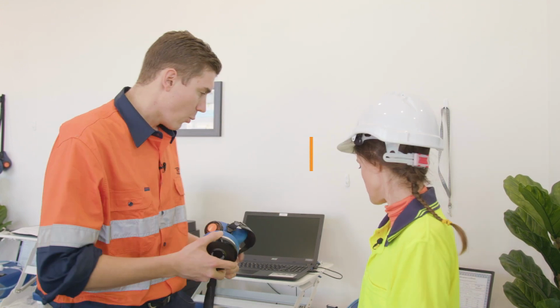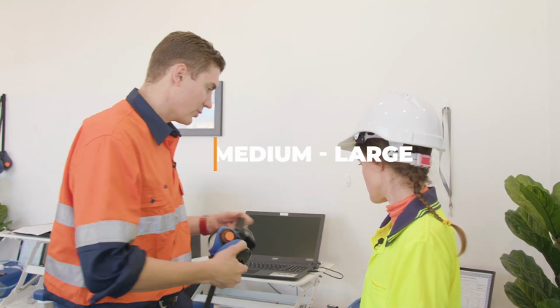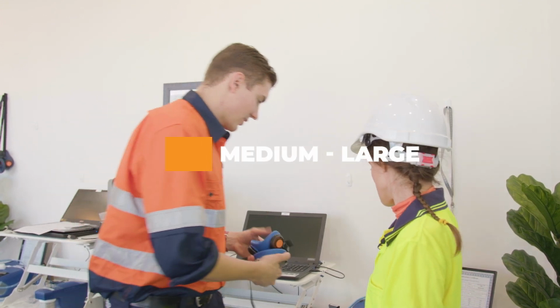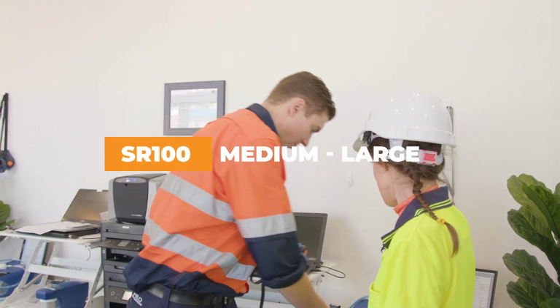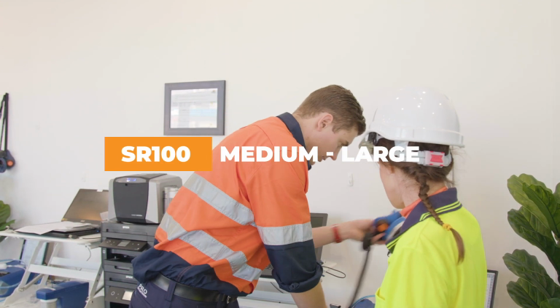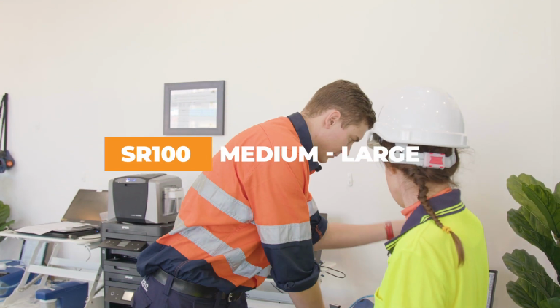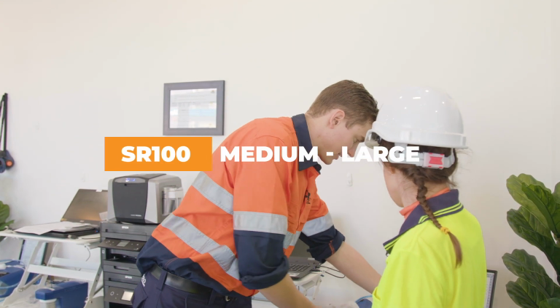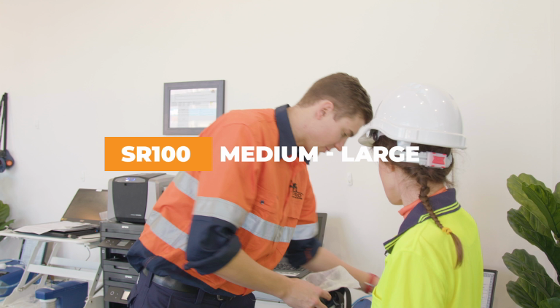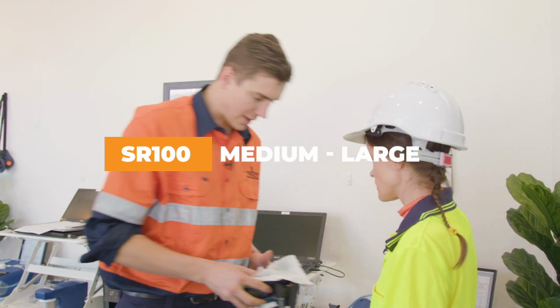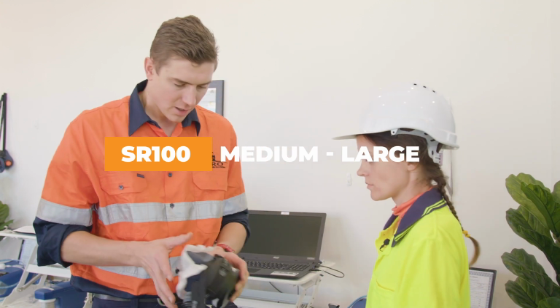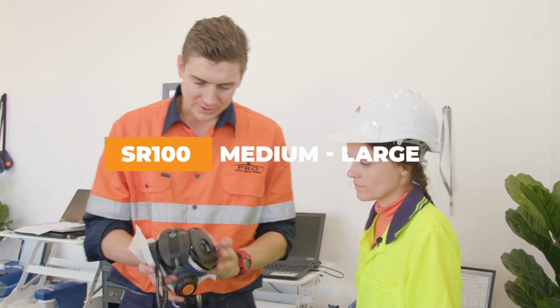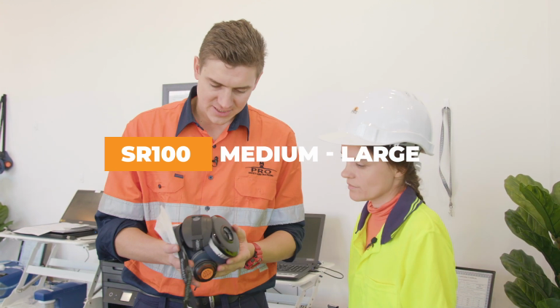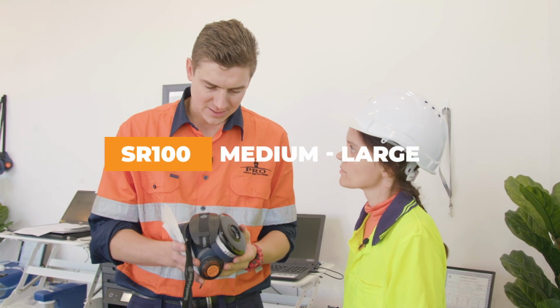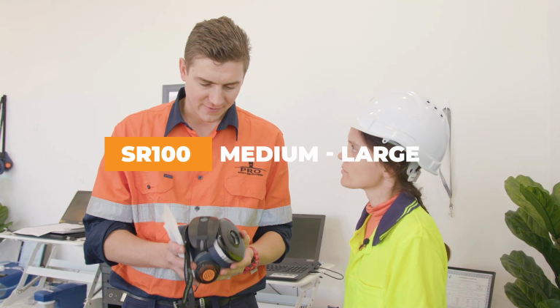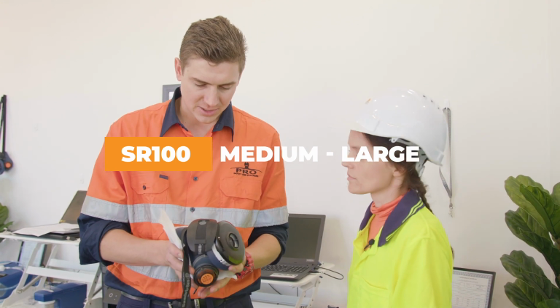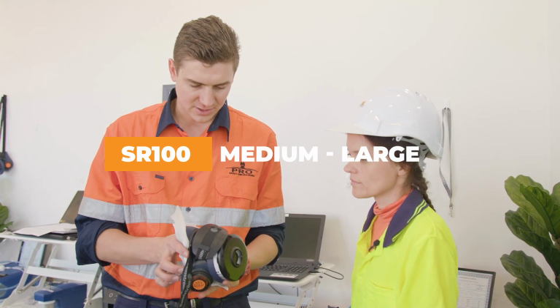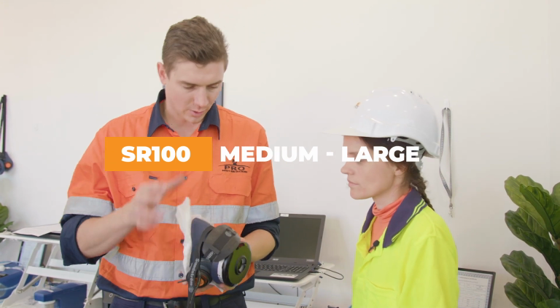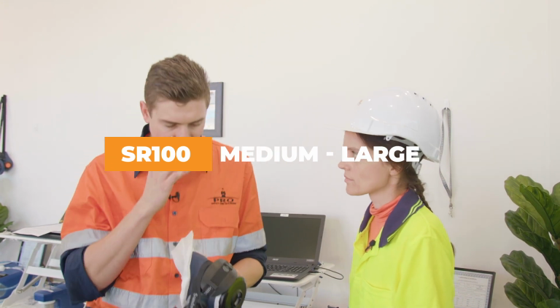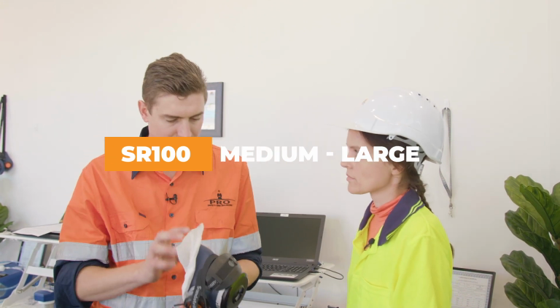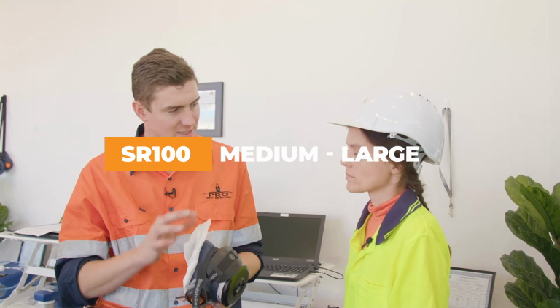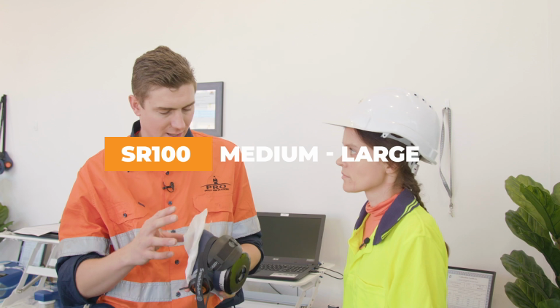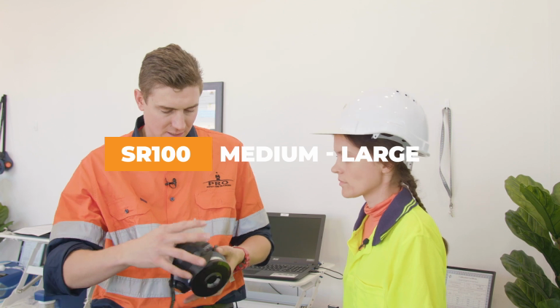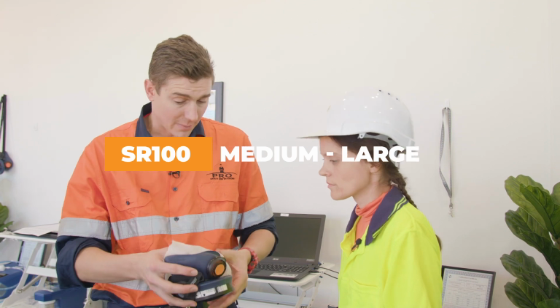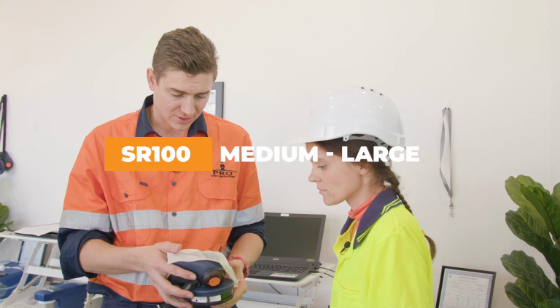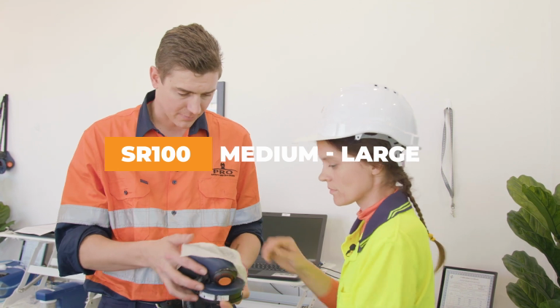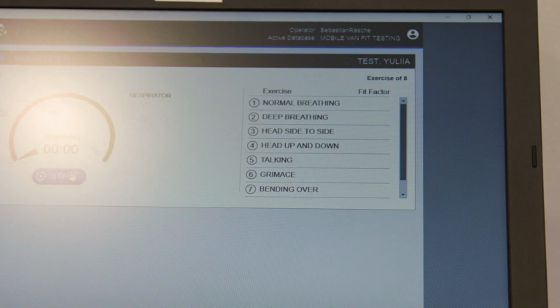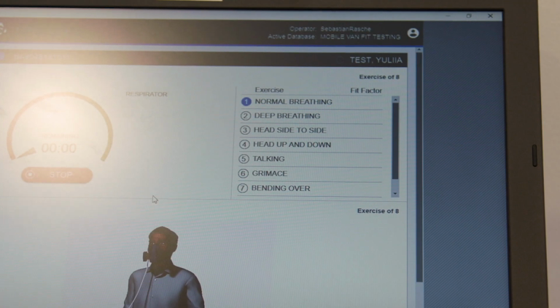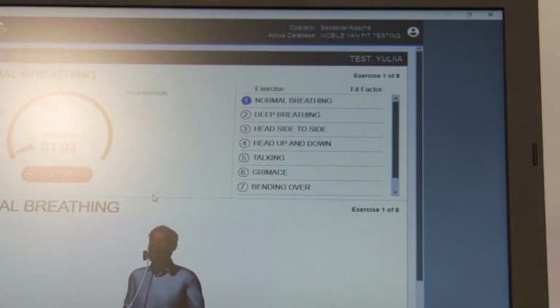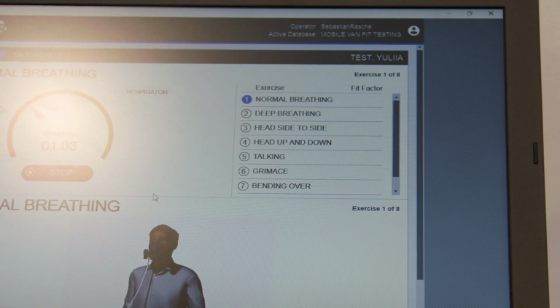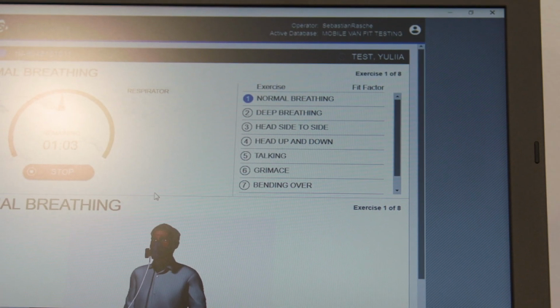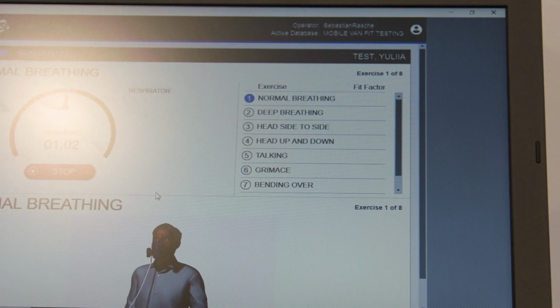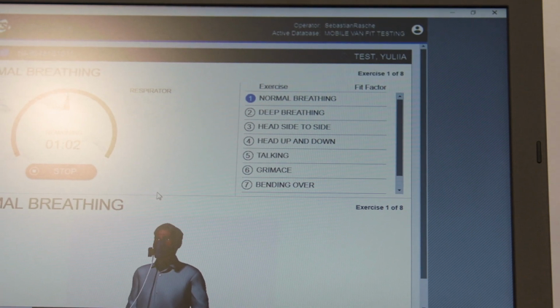What we're going to do for a bit of an experiment is test you on a medium large. I don't think this is going to seal on your face because you've got quite a small face and the mask is quite large, but let's give it a try — just nice relaxed normal breathing.